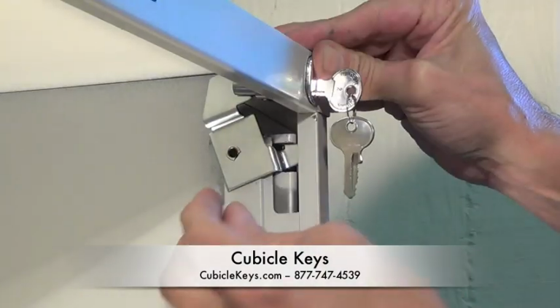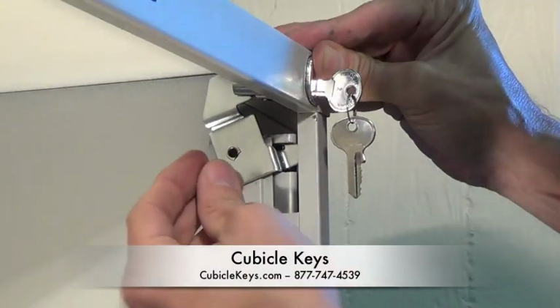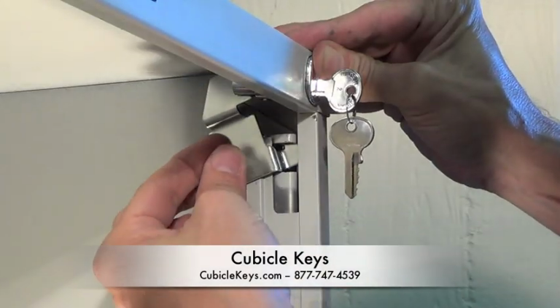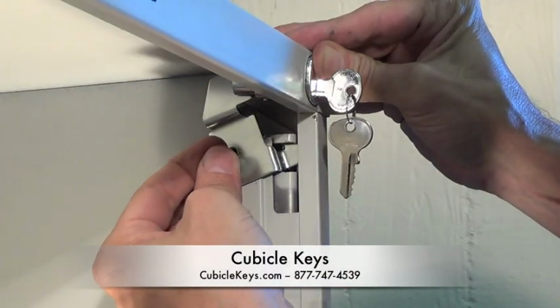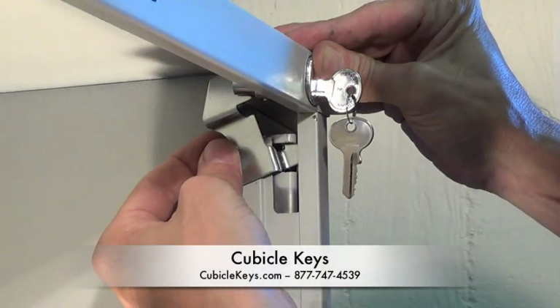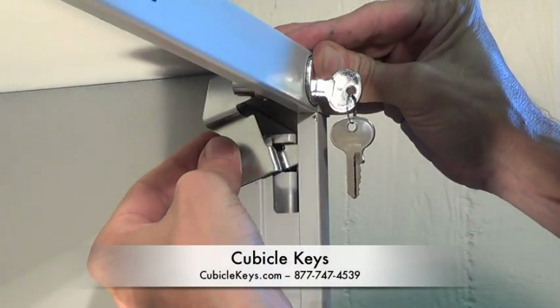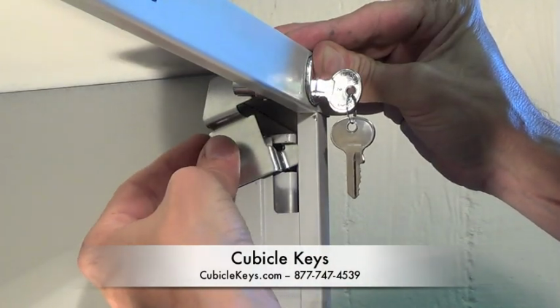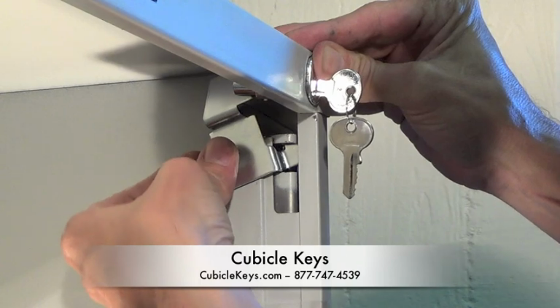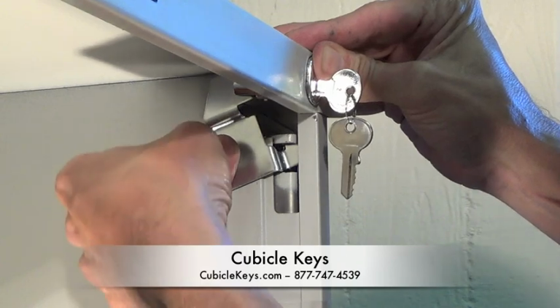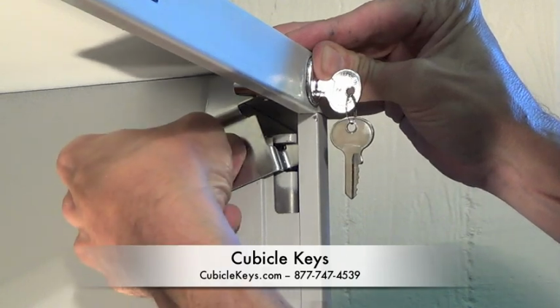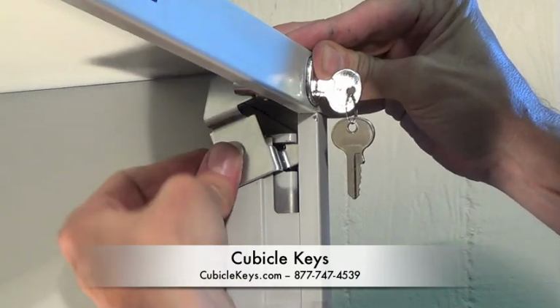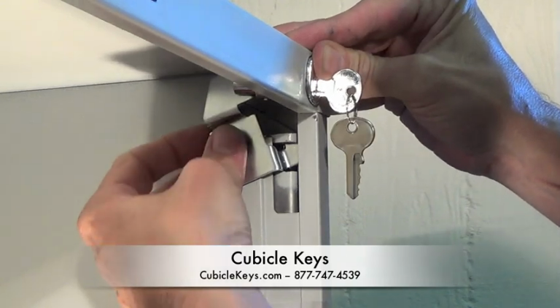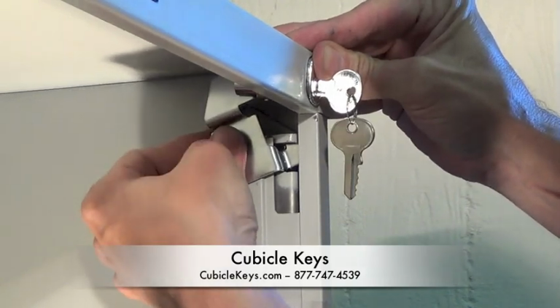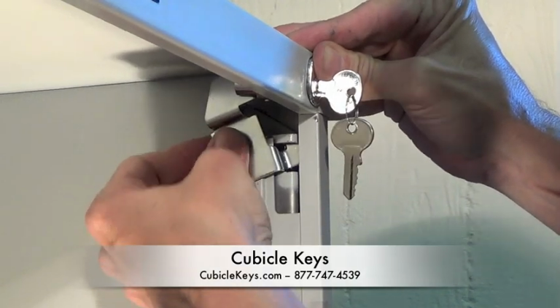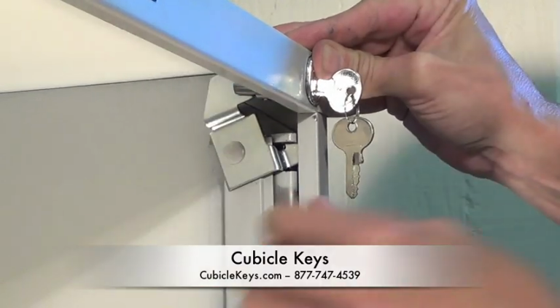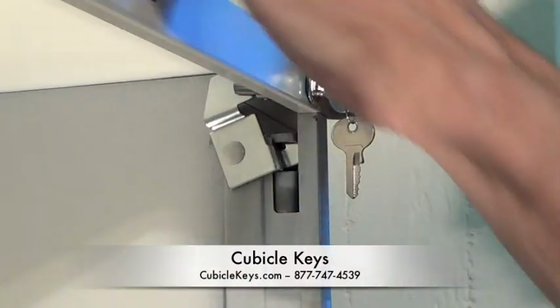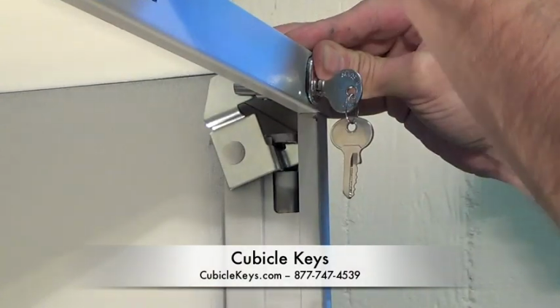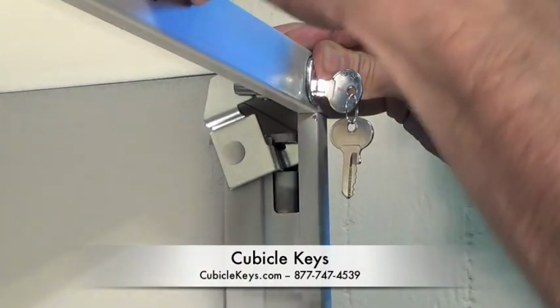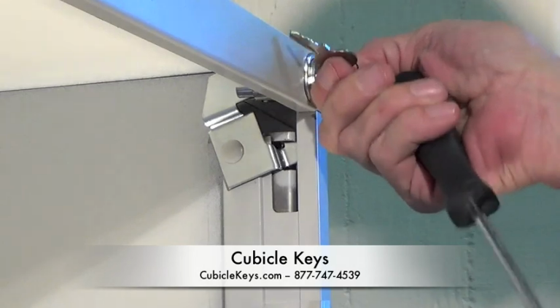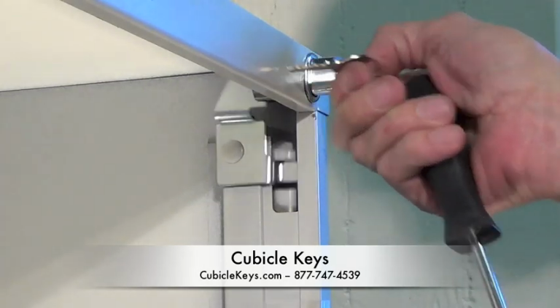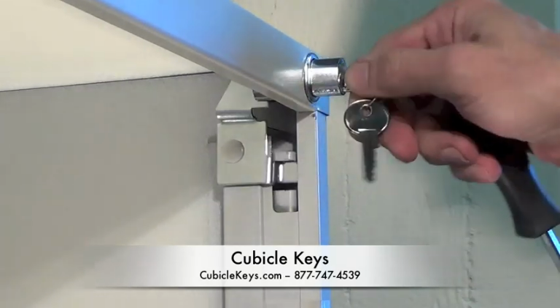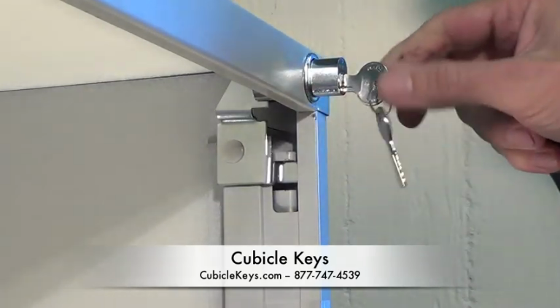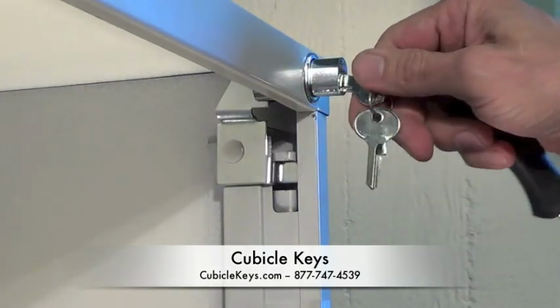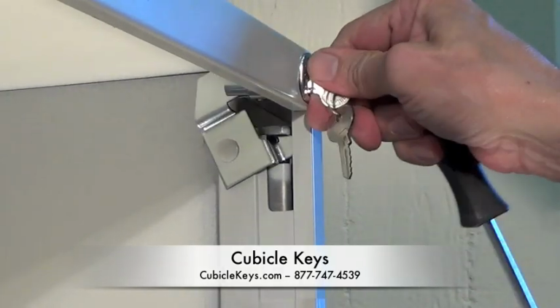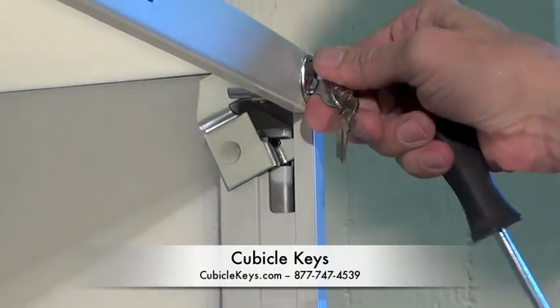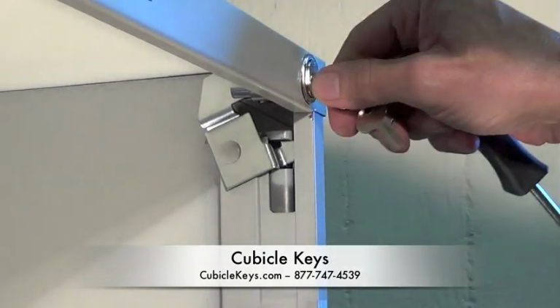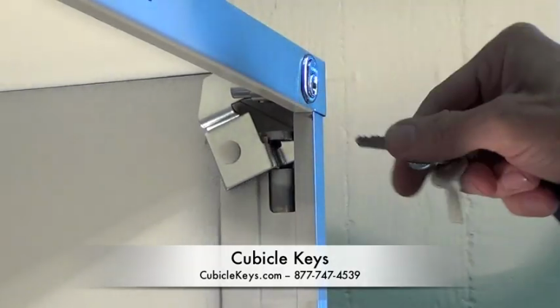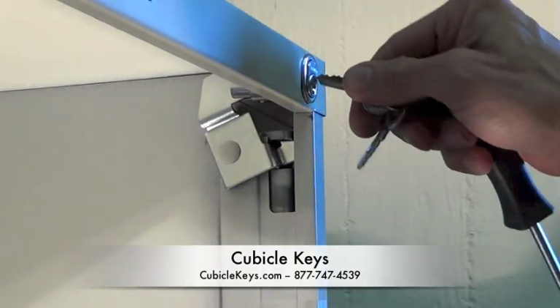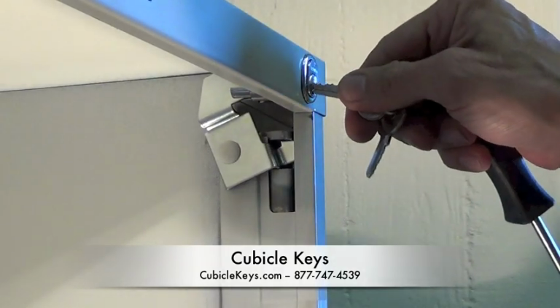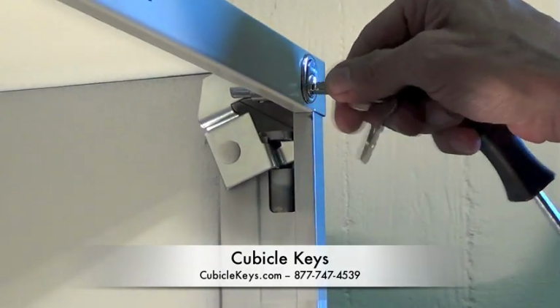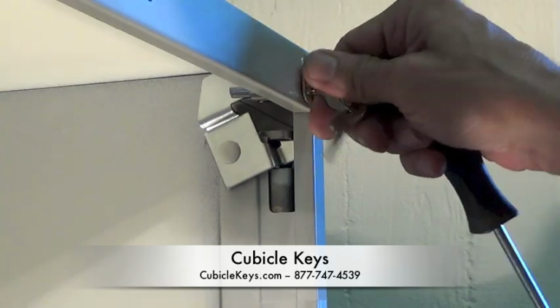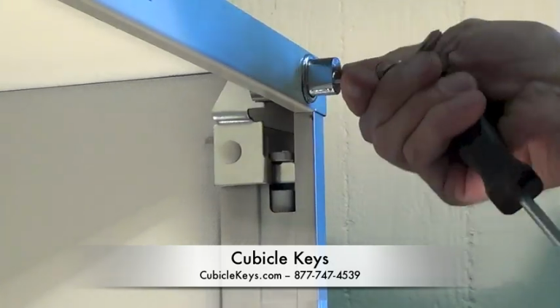Finally, take the plastic push pin and insert it into the metal retaining clip. Now you can test the keys to make sure they're working properly.